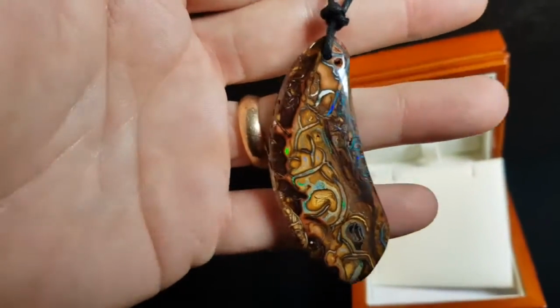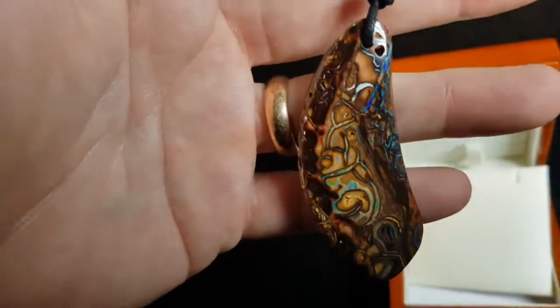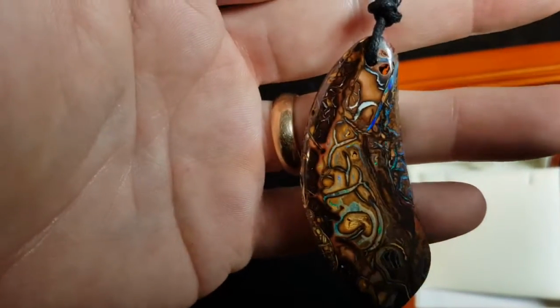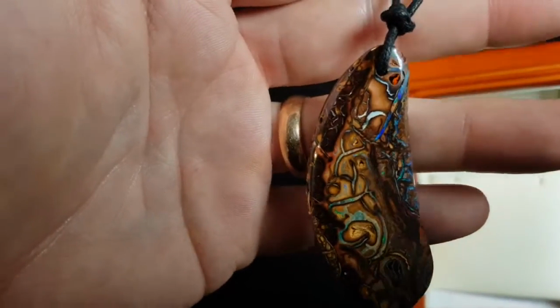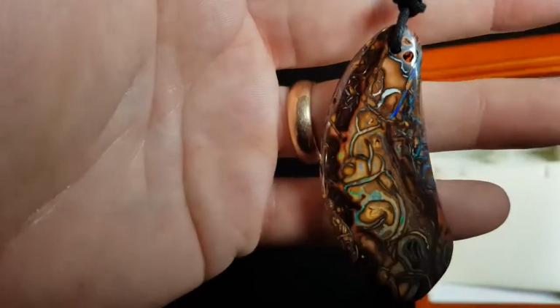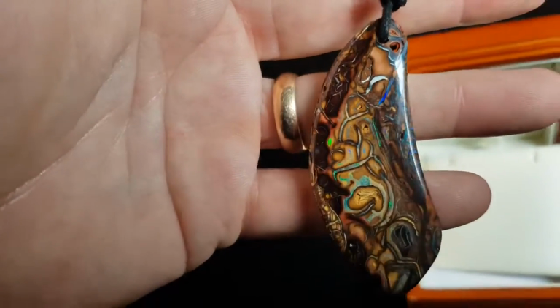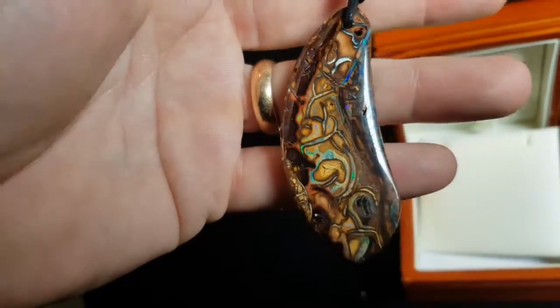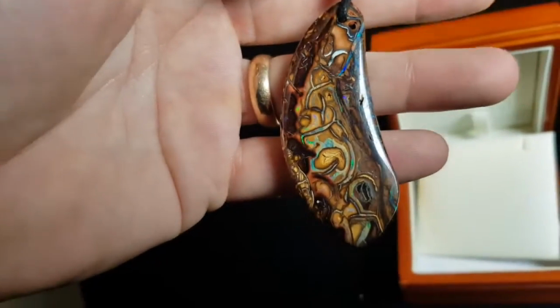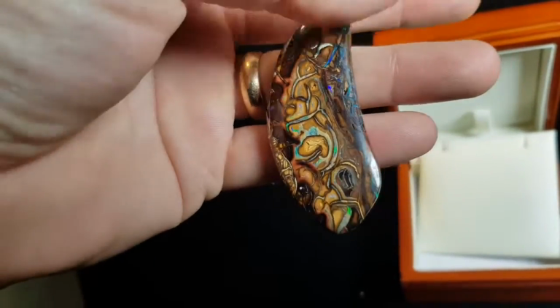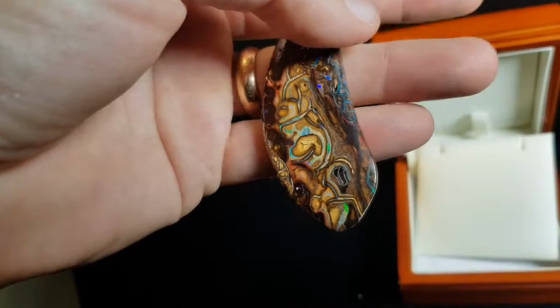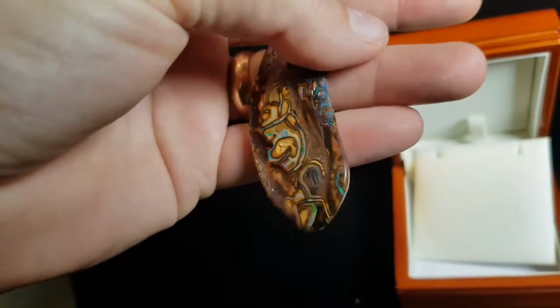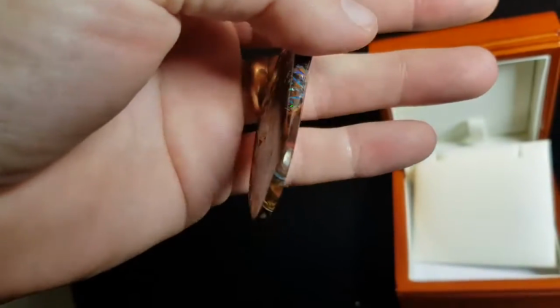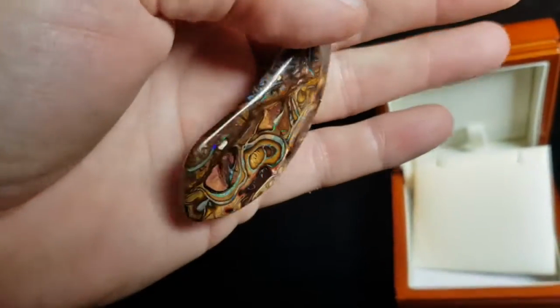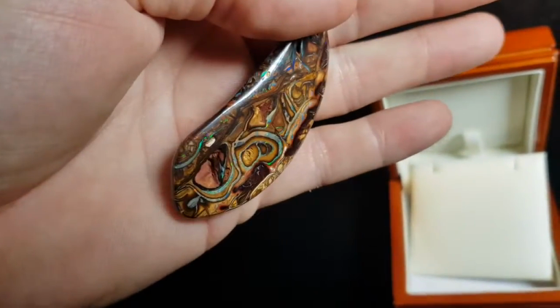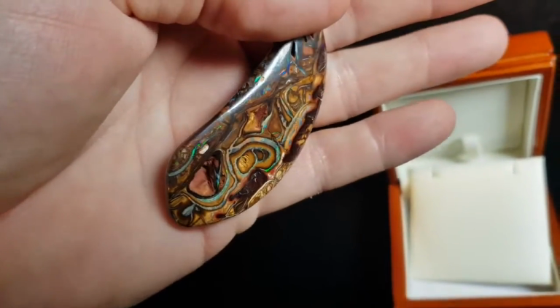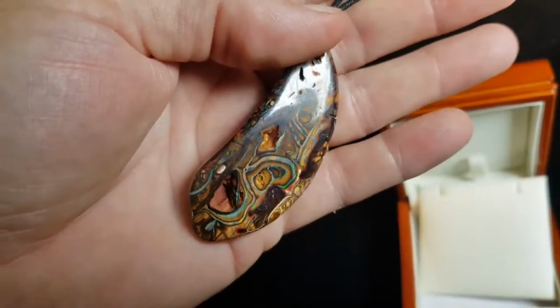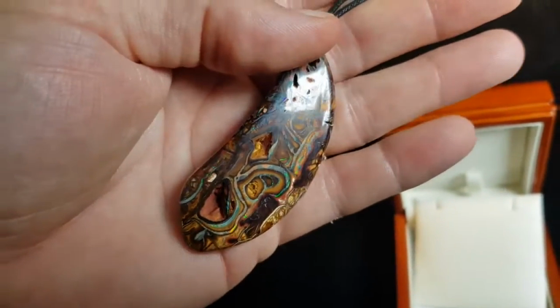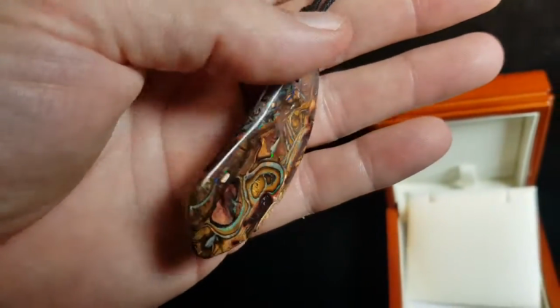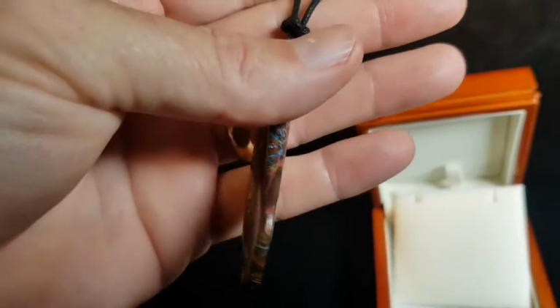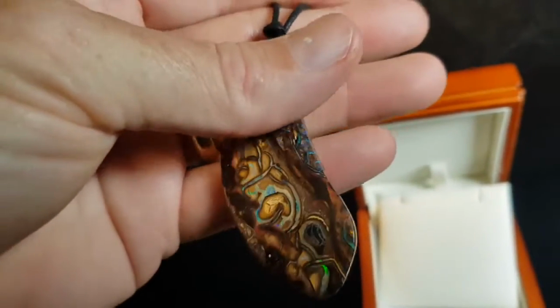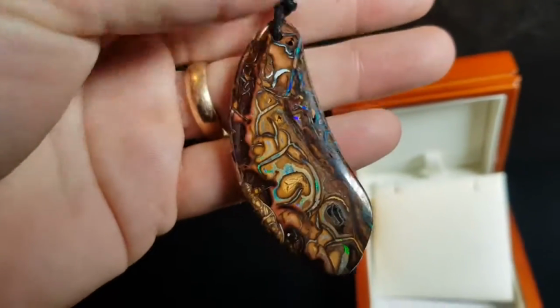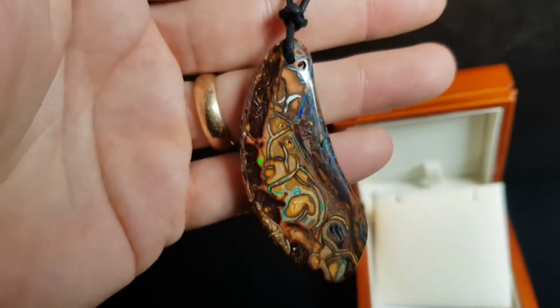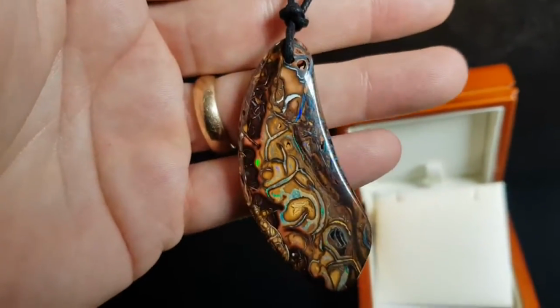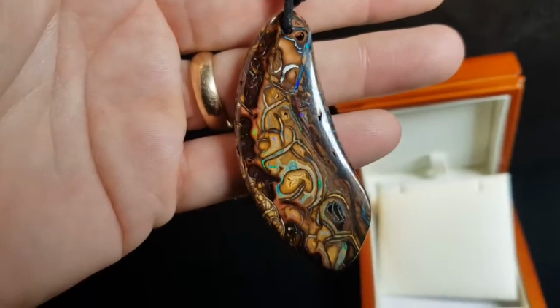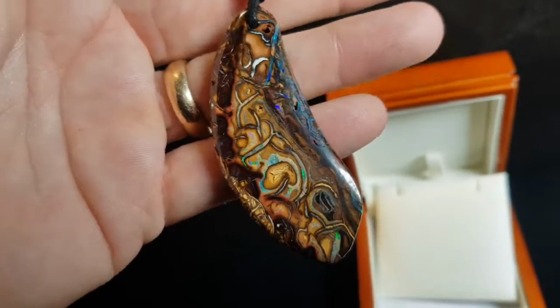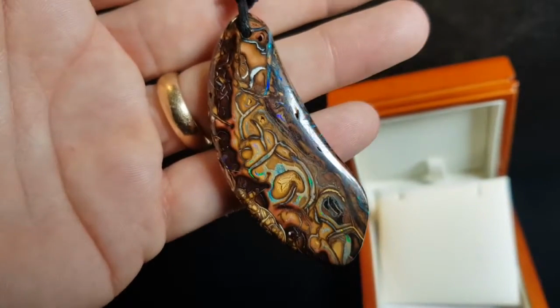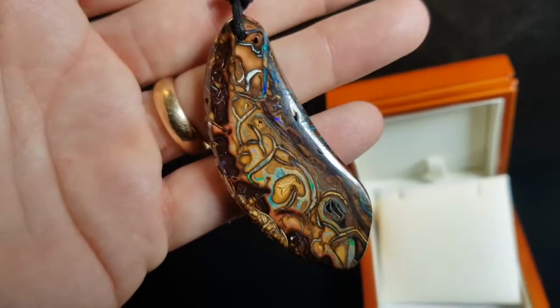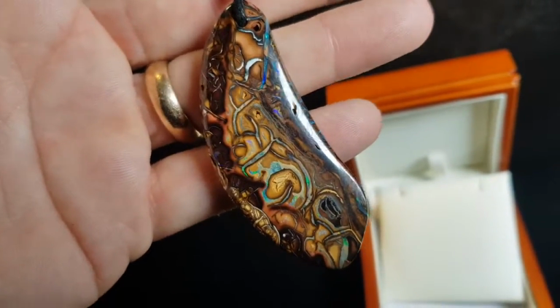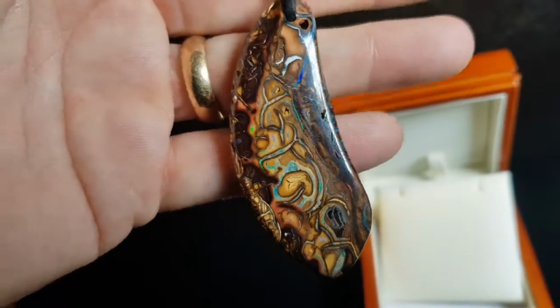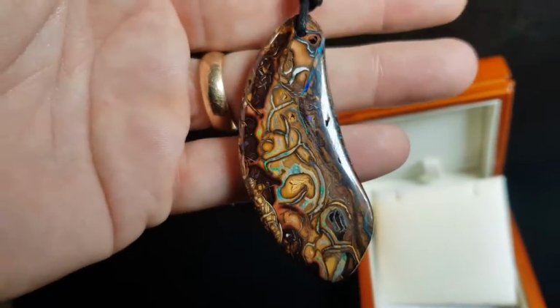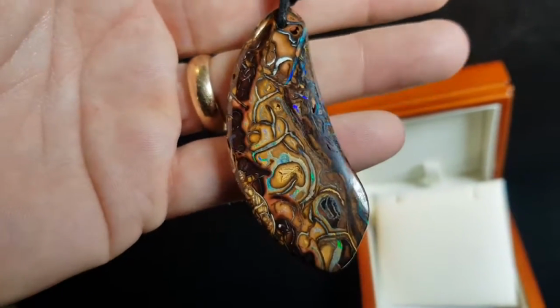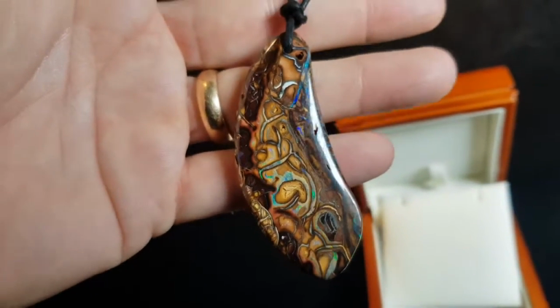There's a little hole at the top there — quite amazing. It only comes from one place in the world, which is Koroit, Queensland in Australia.